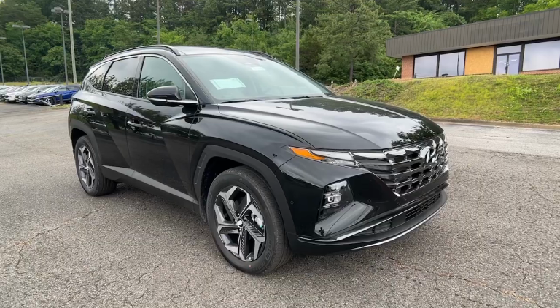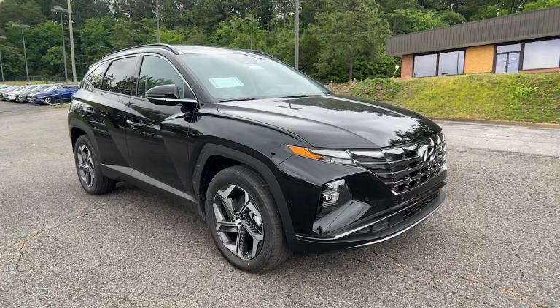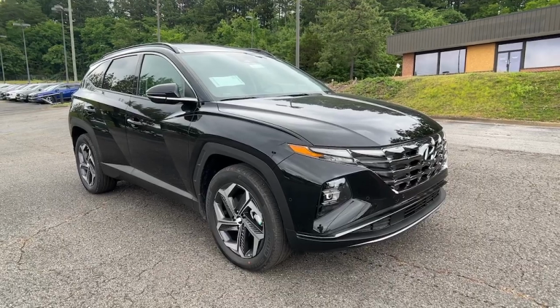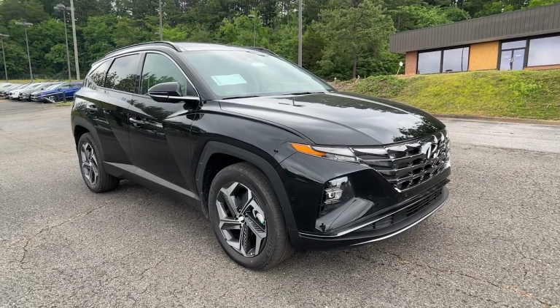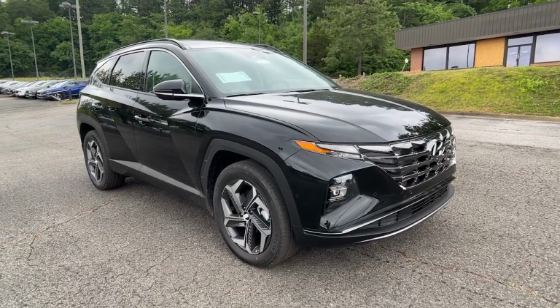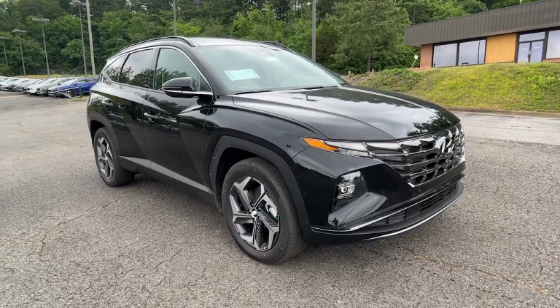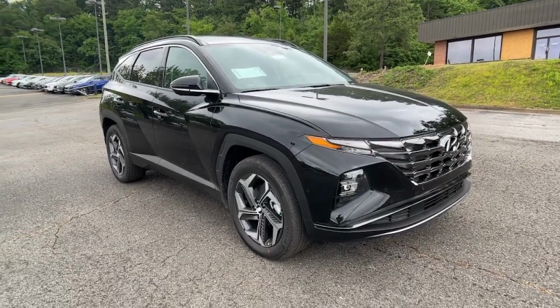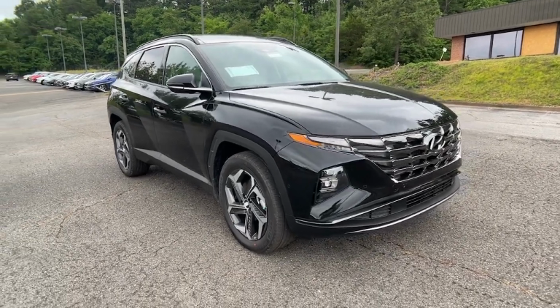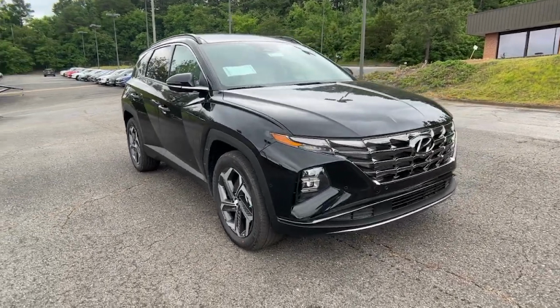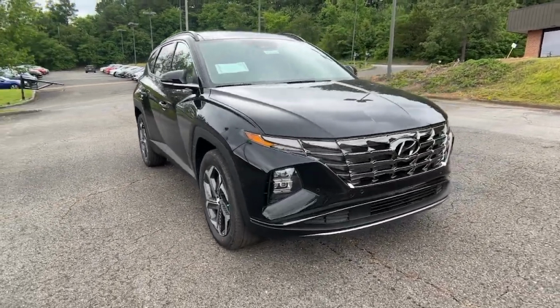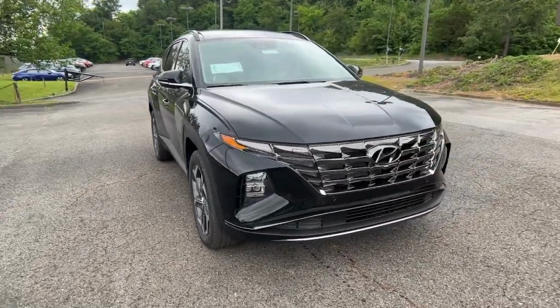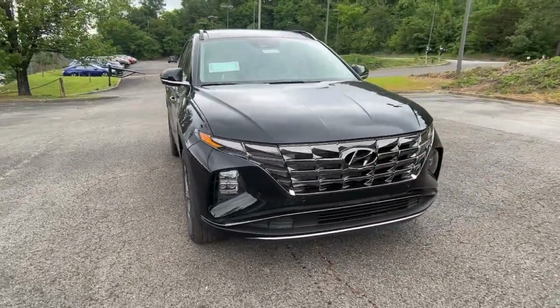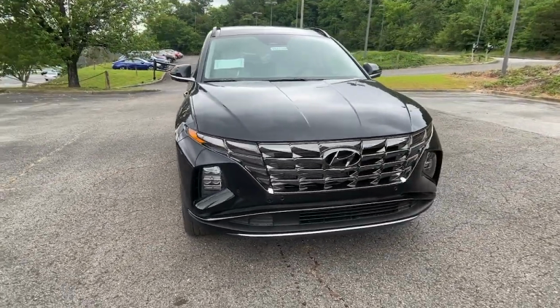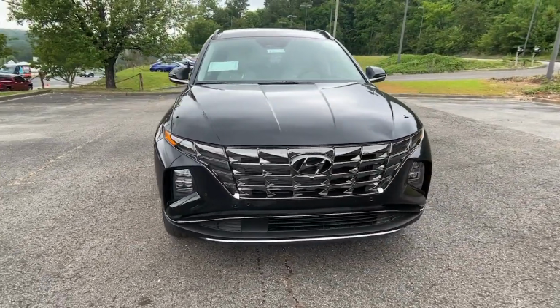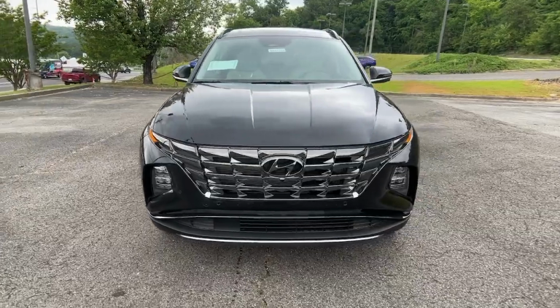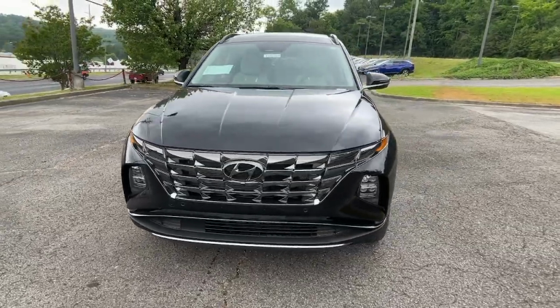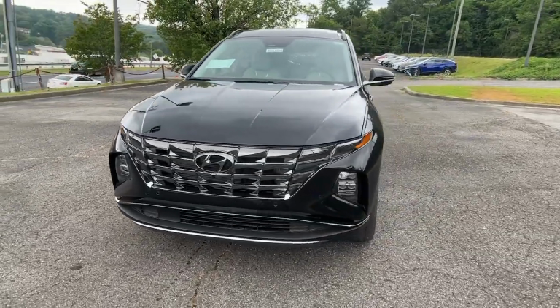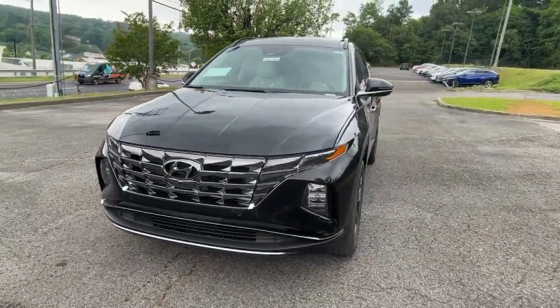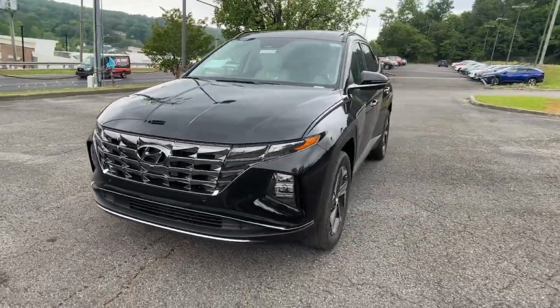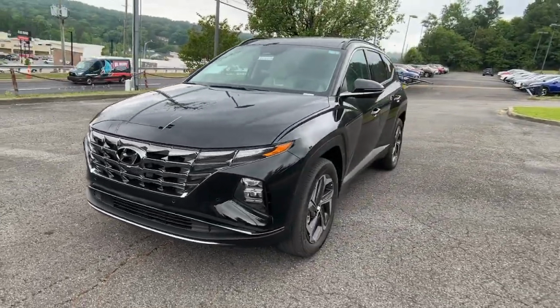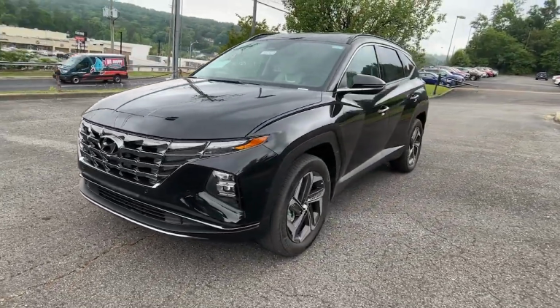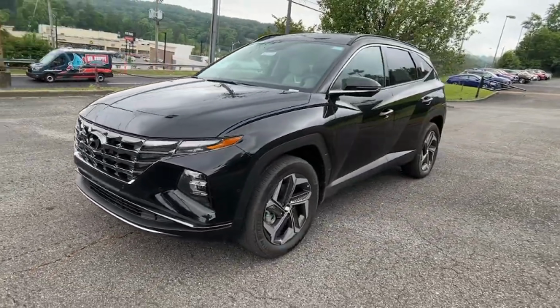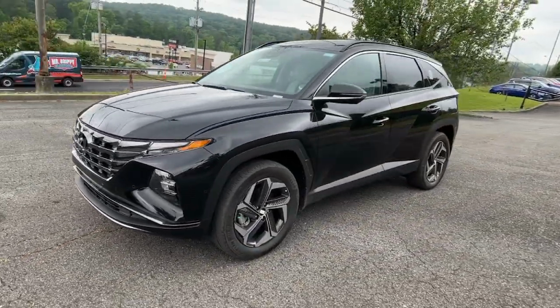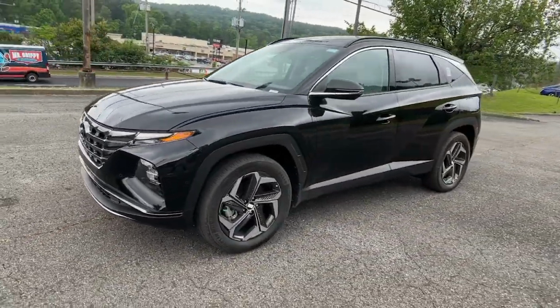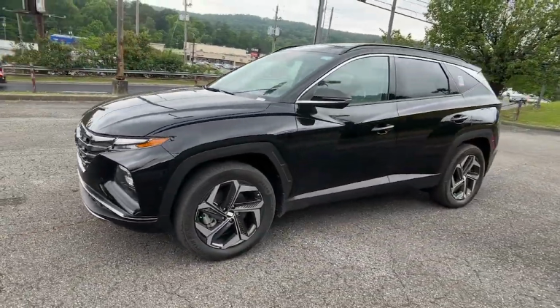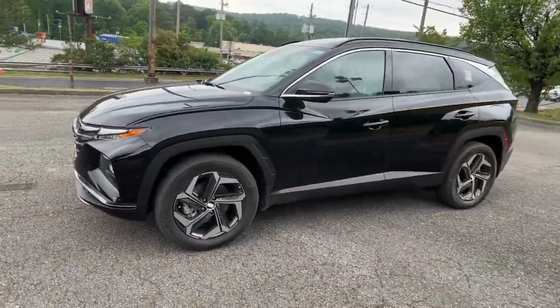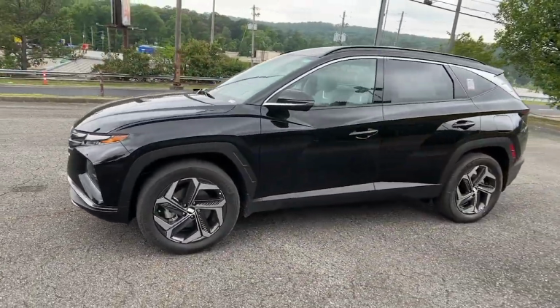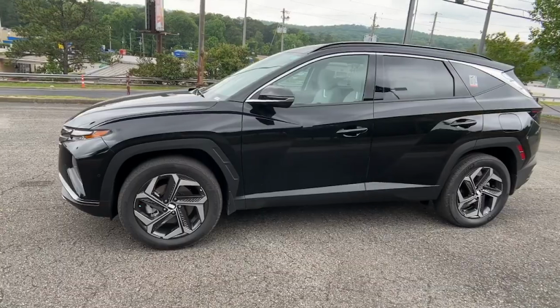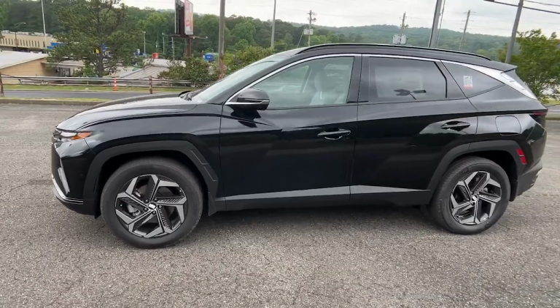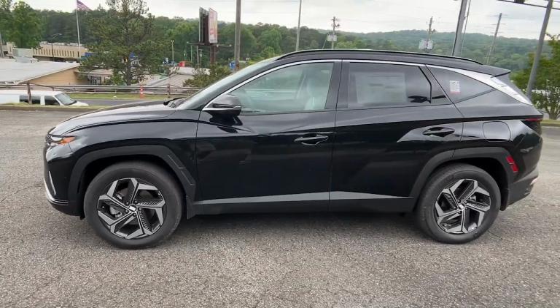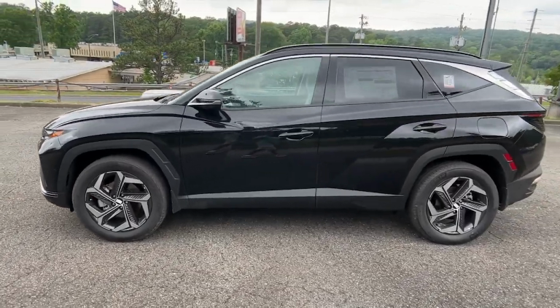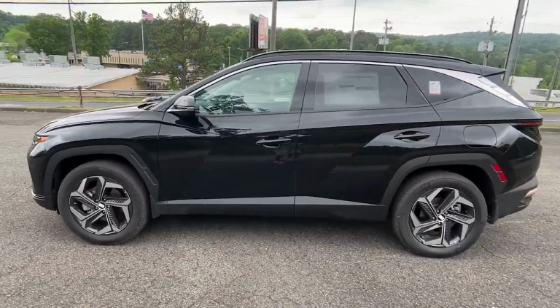You will be amazed by this. 2023 Hyundai Tucson. Choose the compact crossover that delivers an outstanding combination of quality, comfort, and safety. The Tucson.